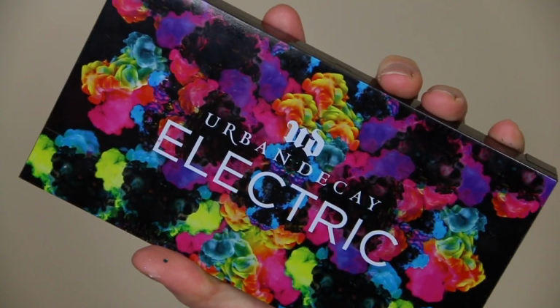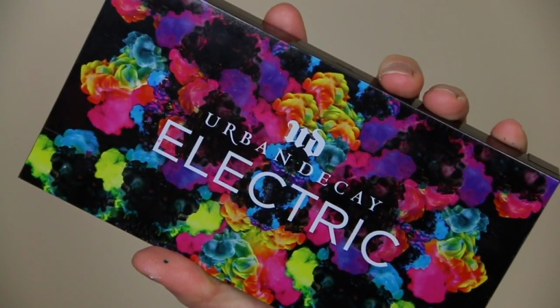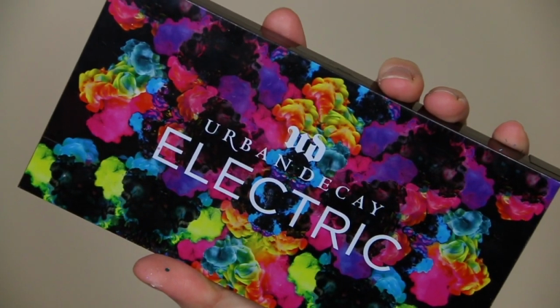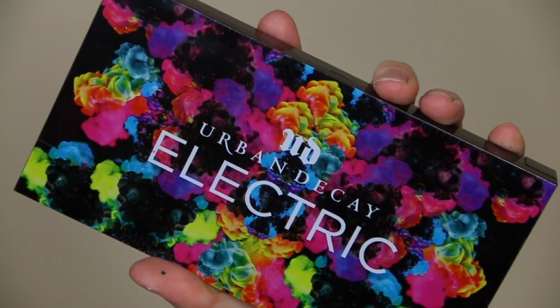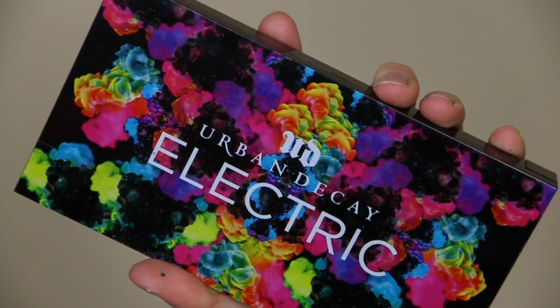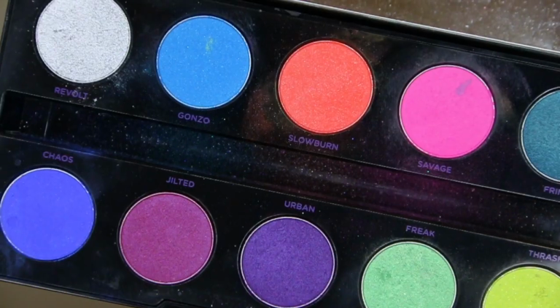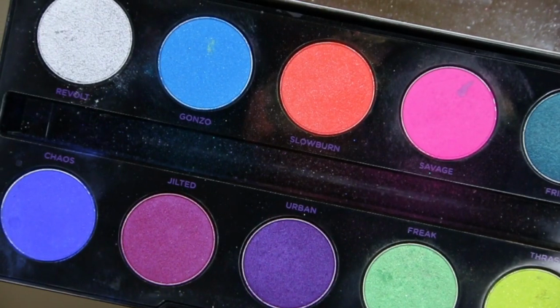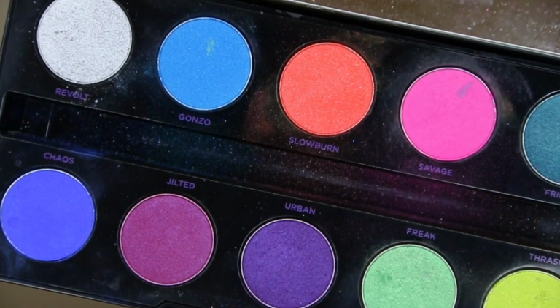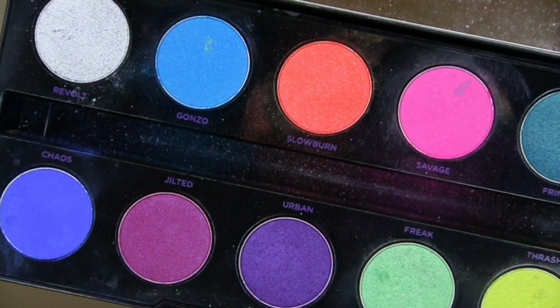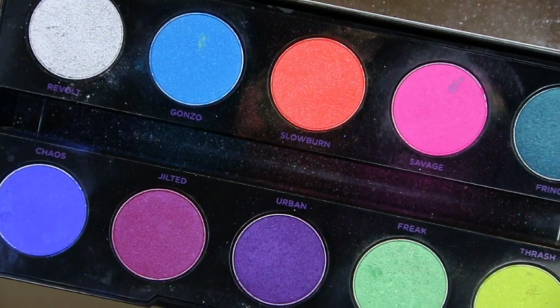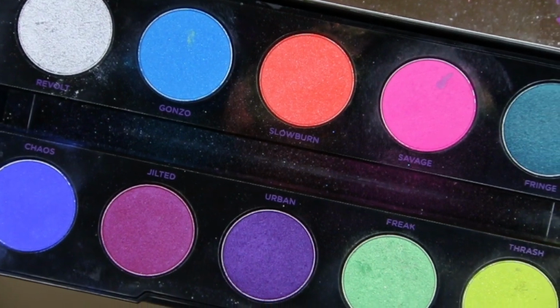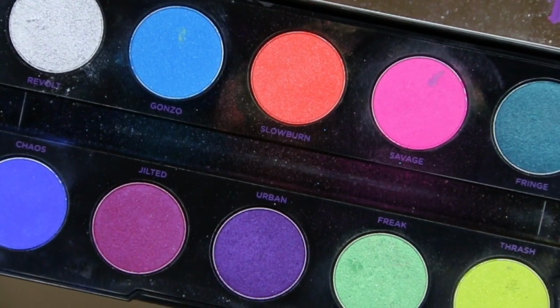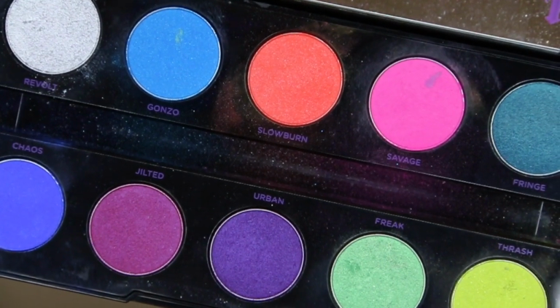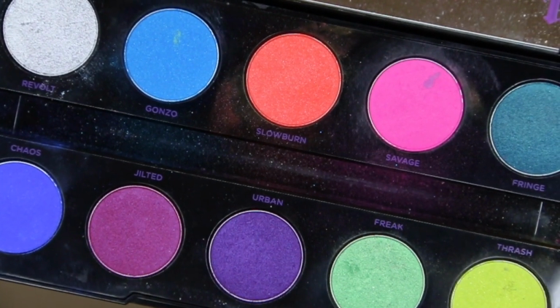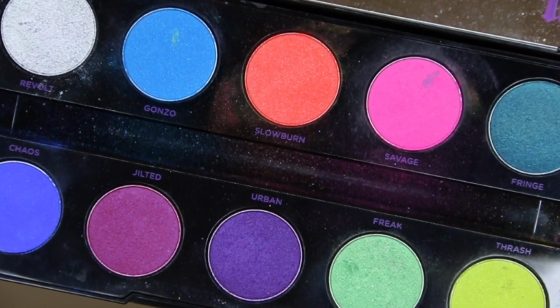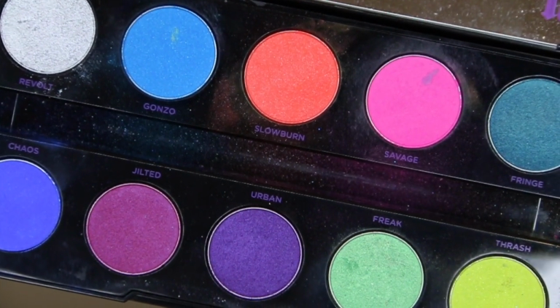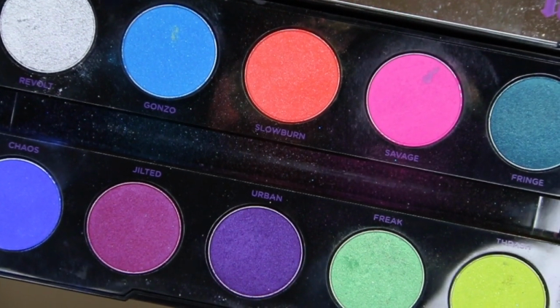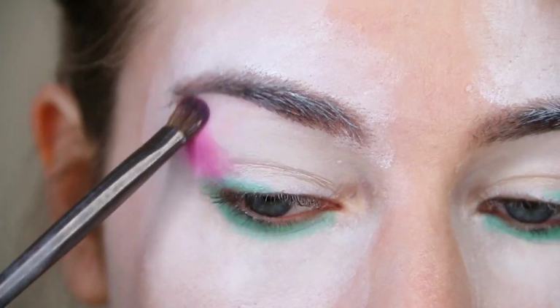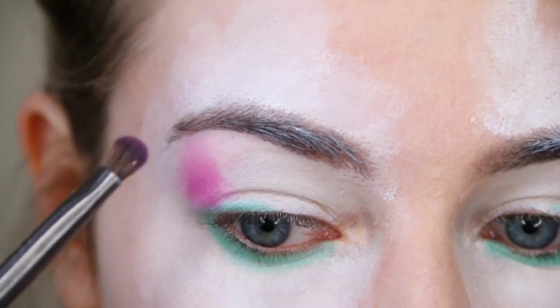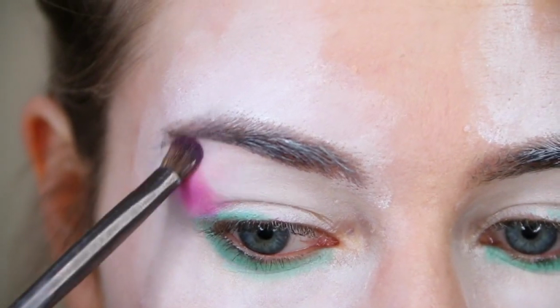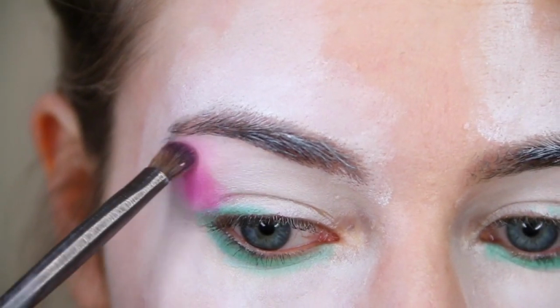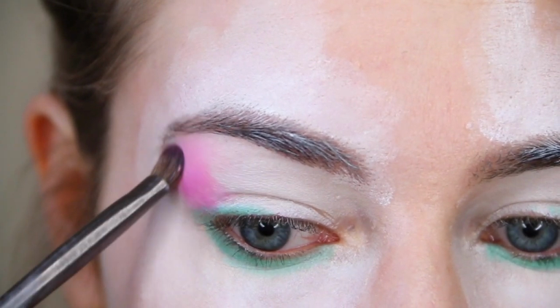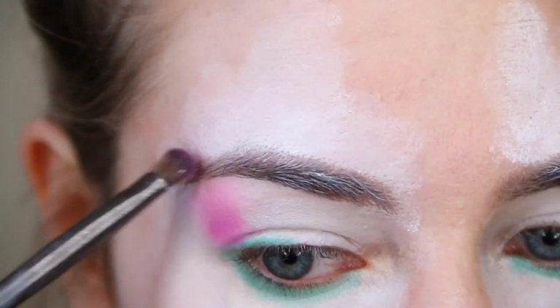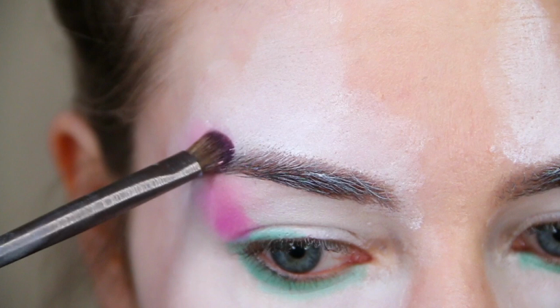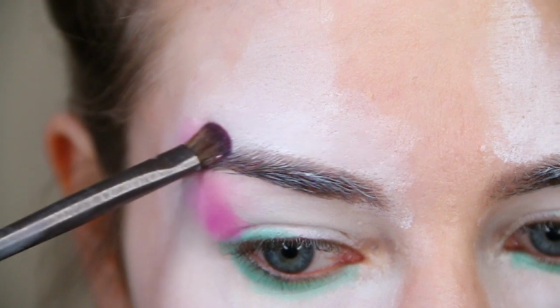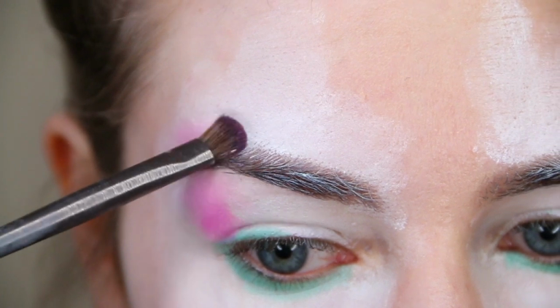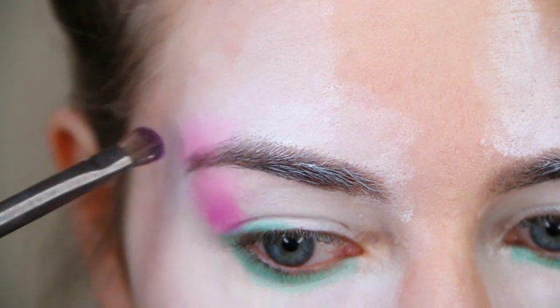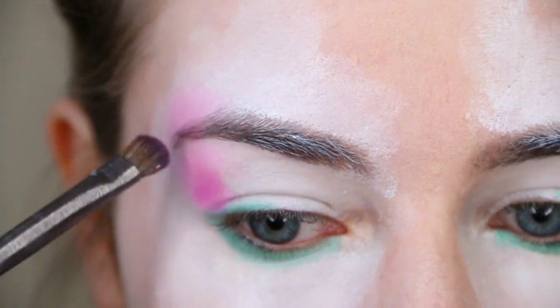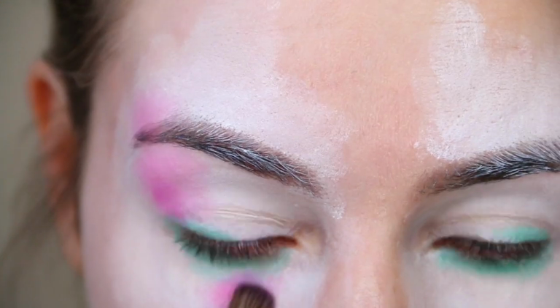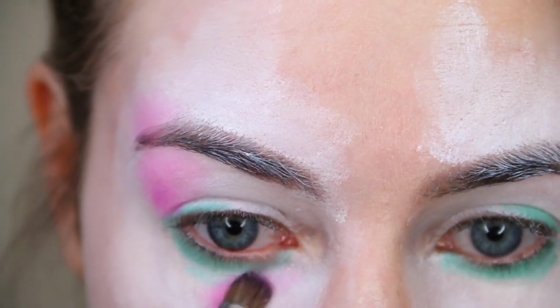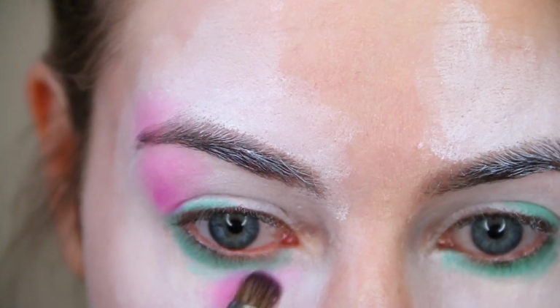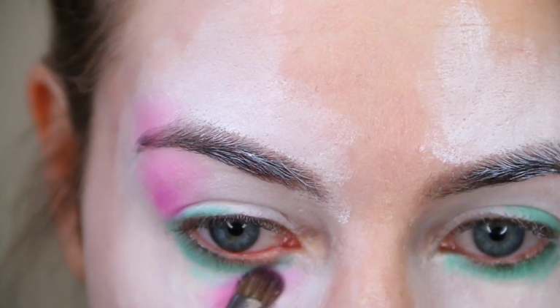I'm taking my Urban Decay Electric palette and using the pink and the blue shades, just applying those on top of the white. There isn't any pattern to this — just do it as and where you like and build up those colours.